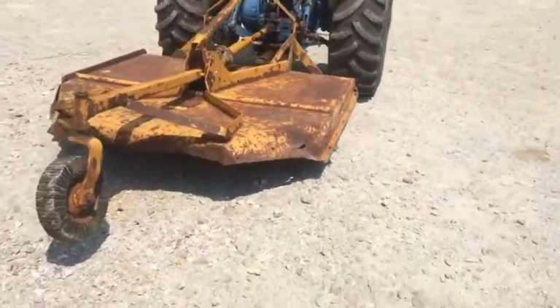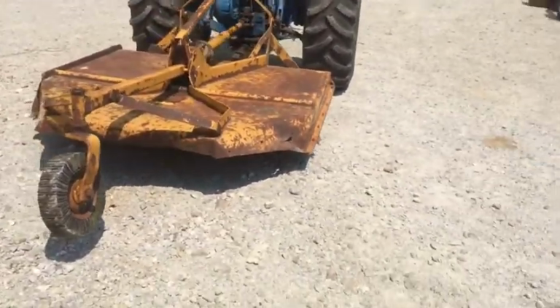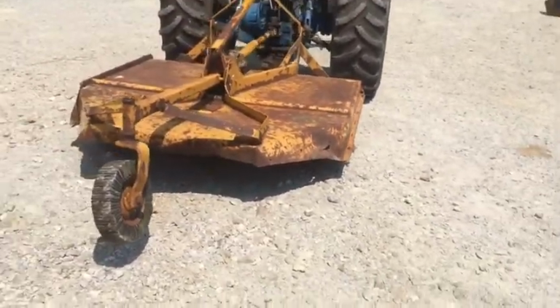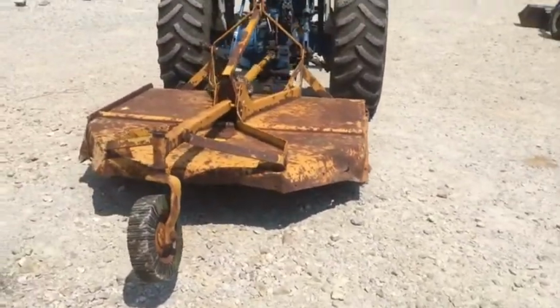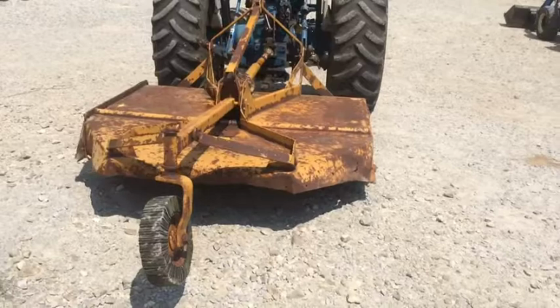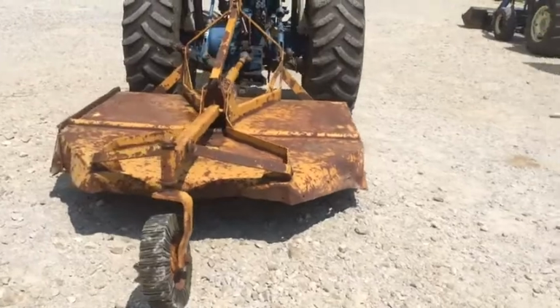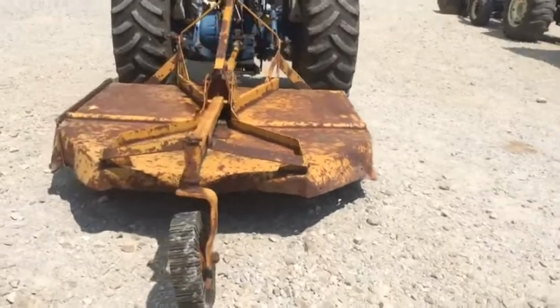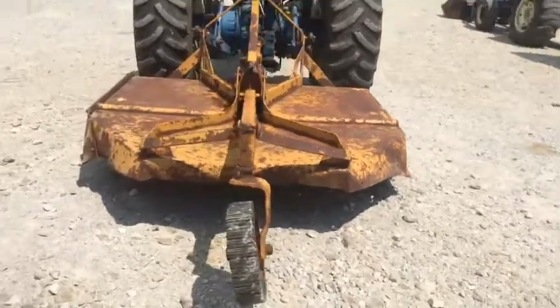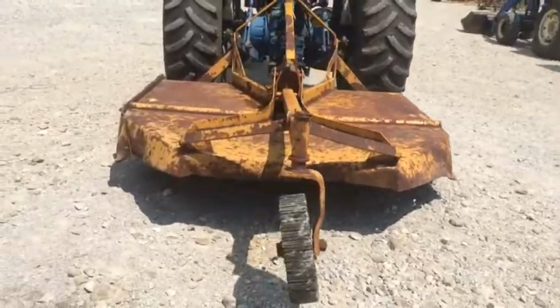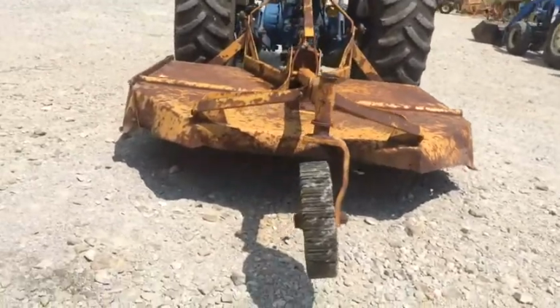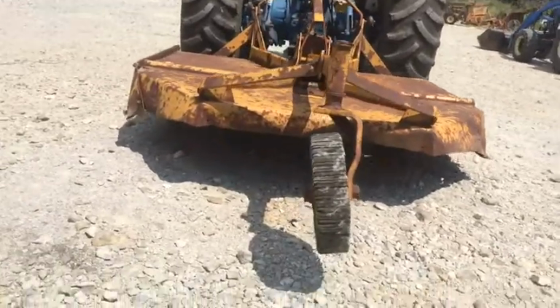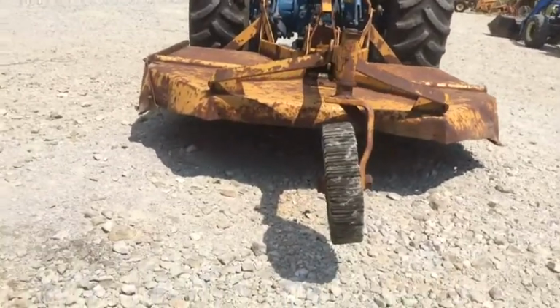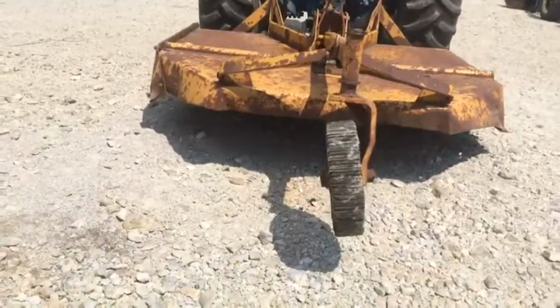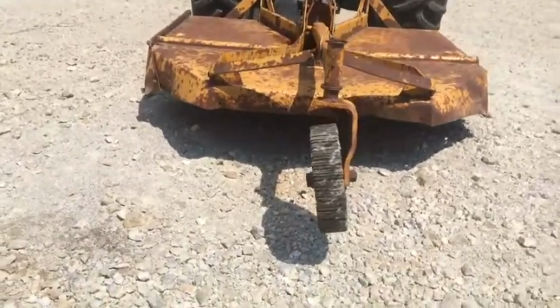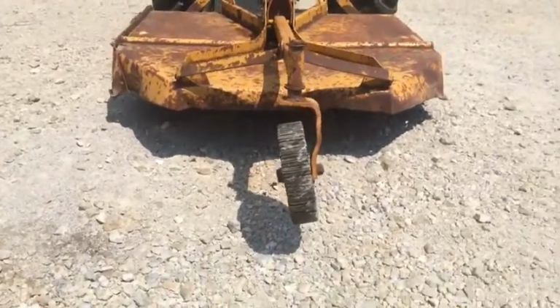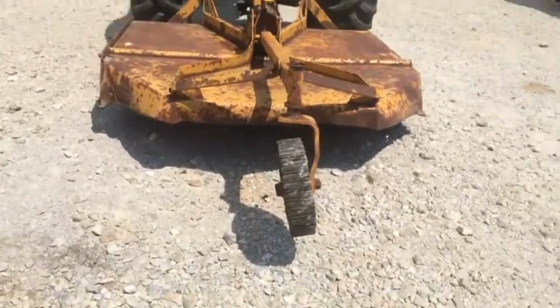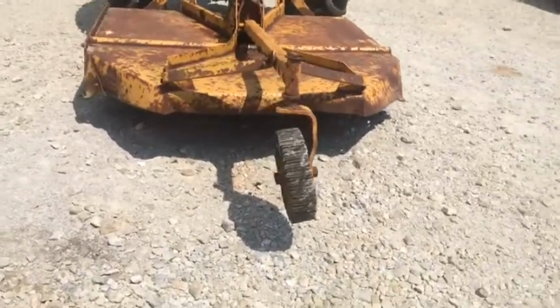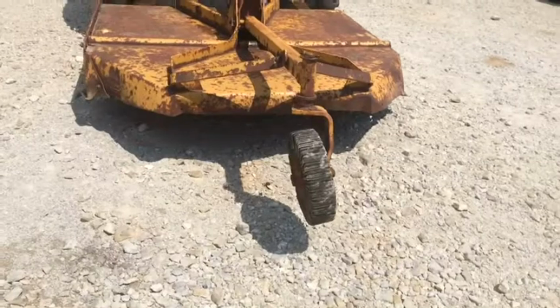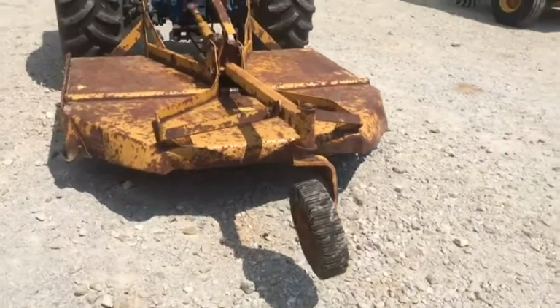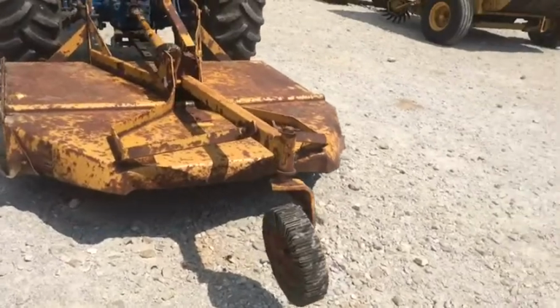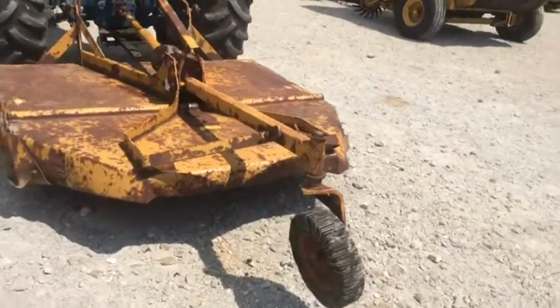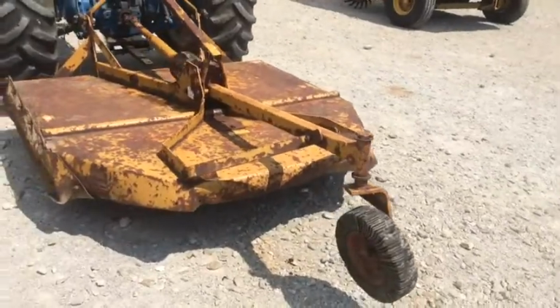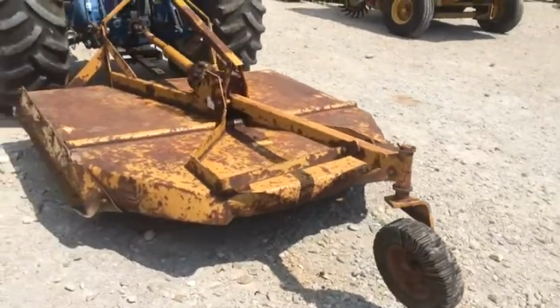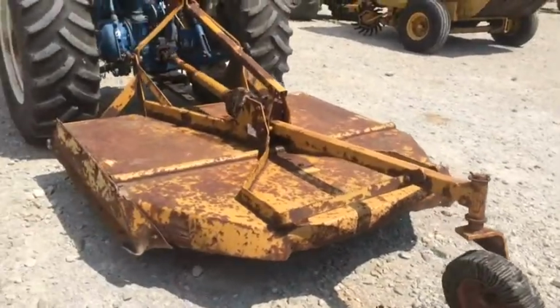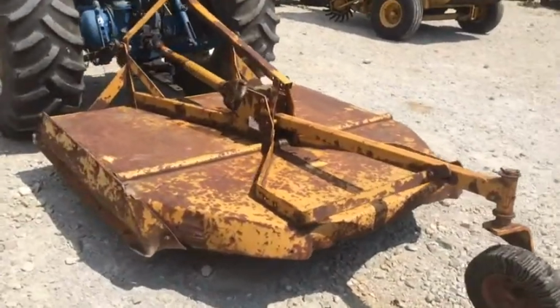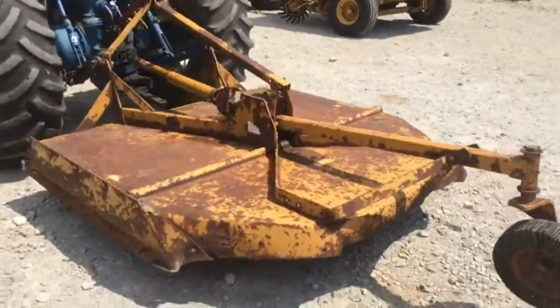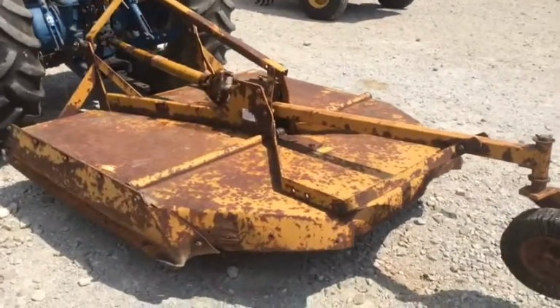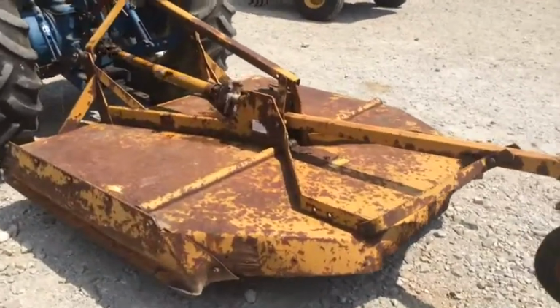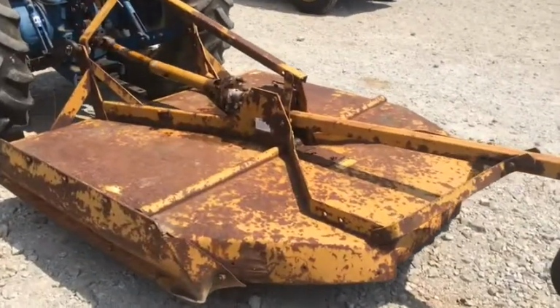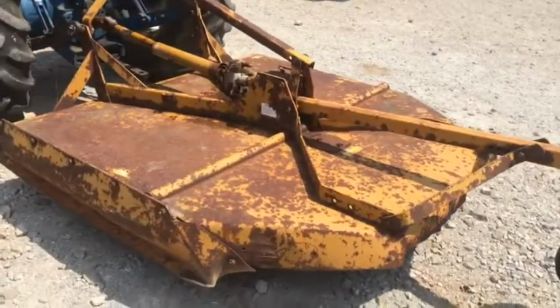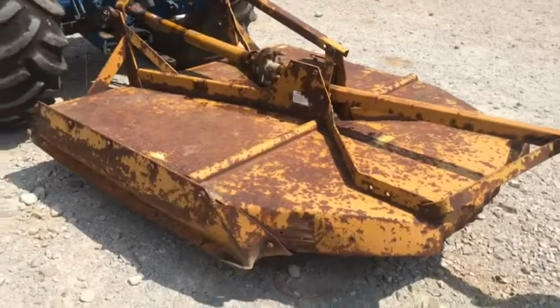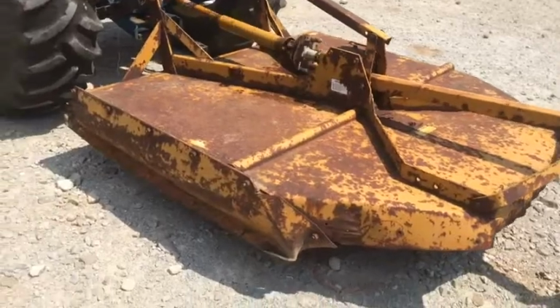The gentleman that had this actually bought it brand new. He just got a bigger mower and wasn't using this one at all. It's banged up in the back there a little bit, but runs out real smooth. We're going to have this on our lot for sale.